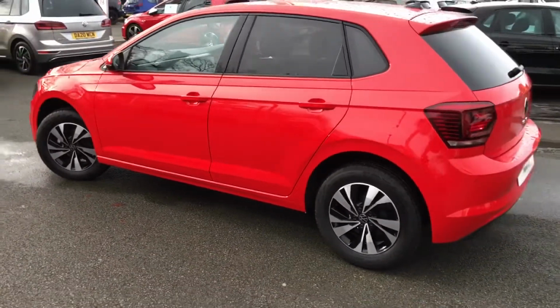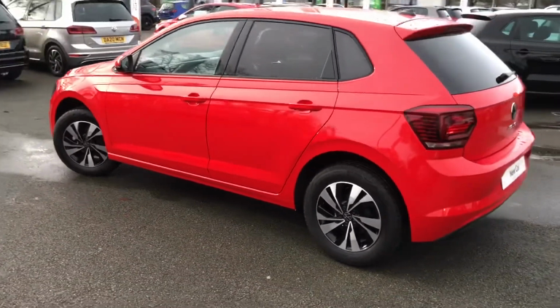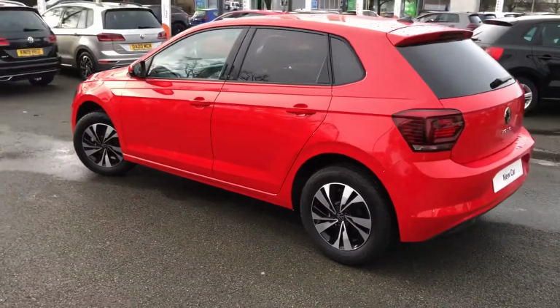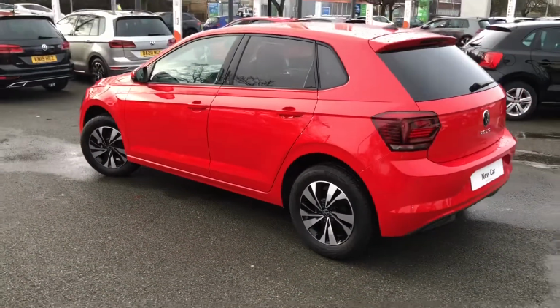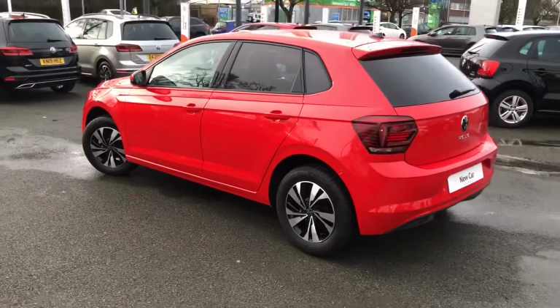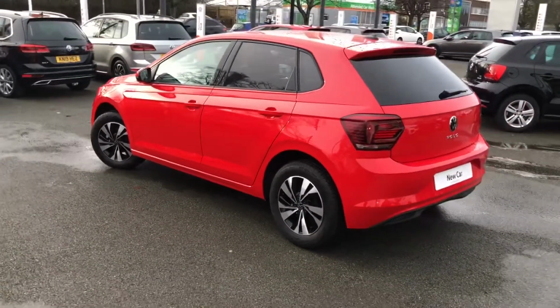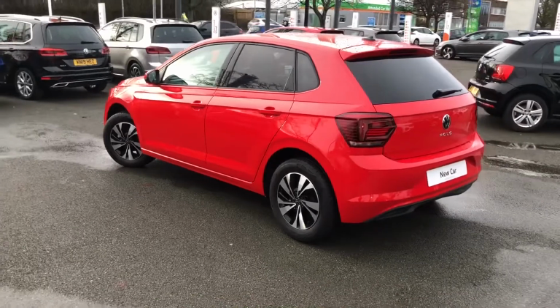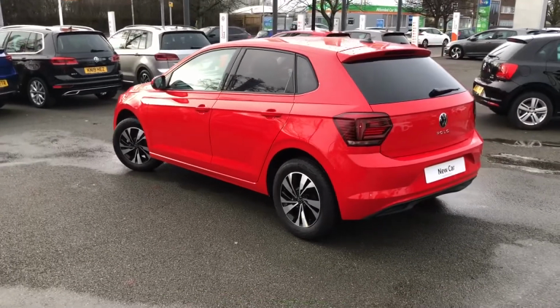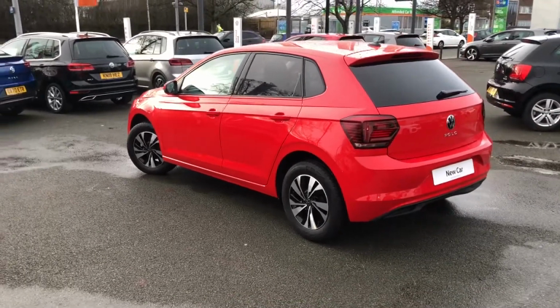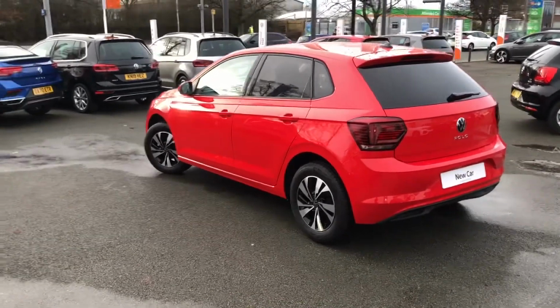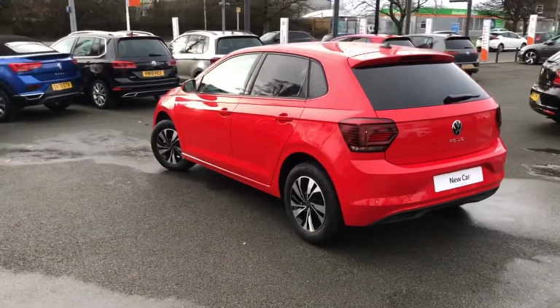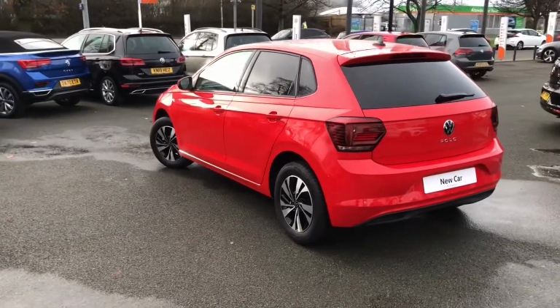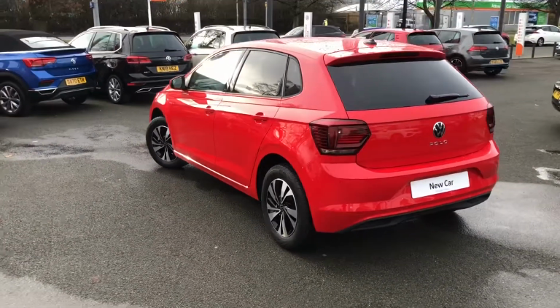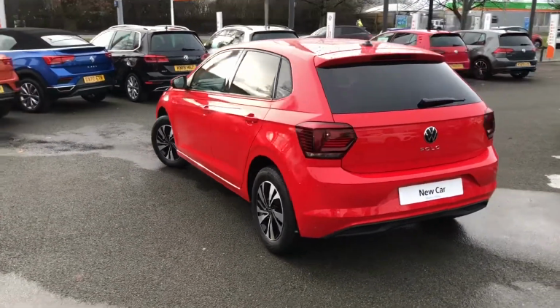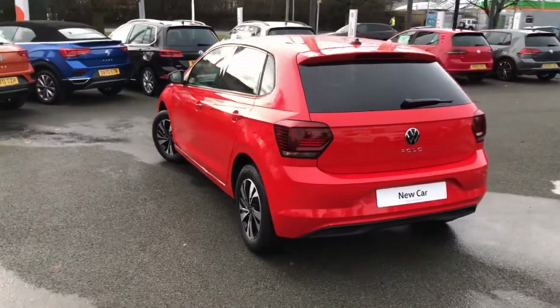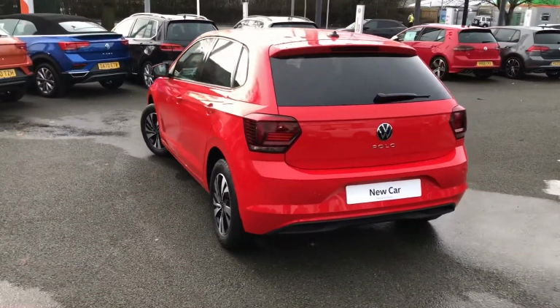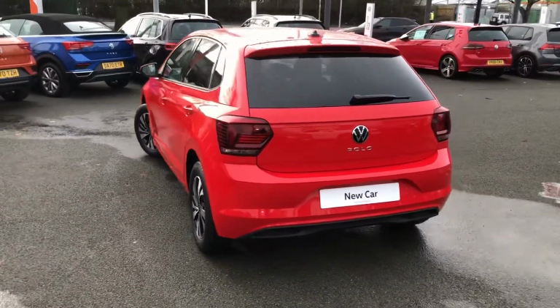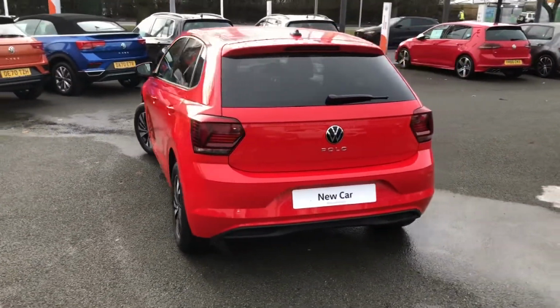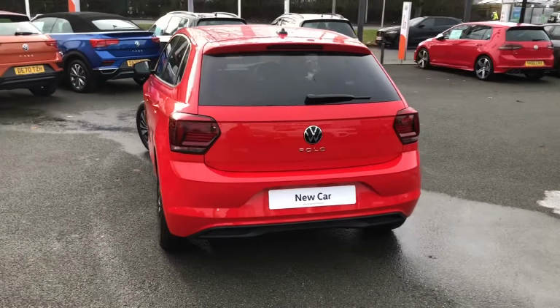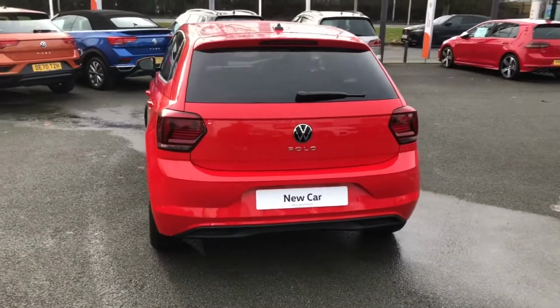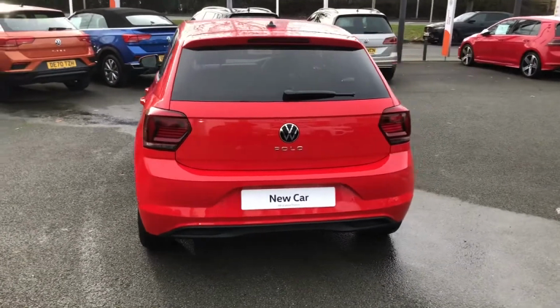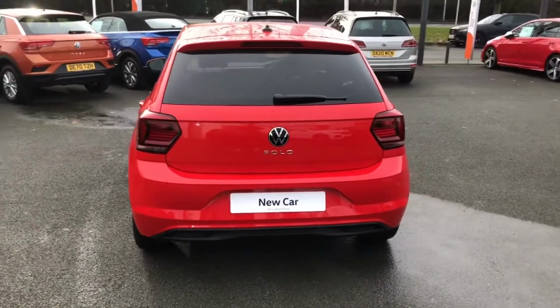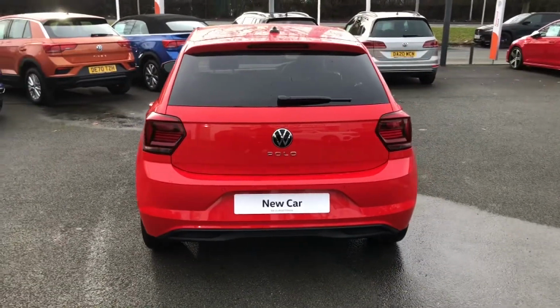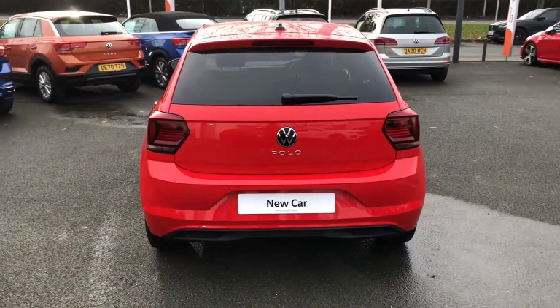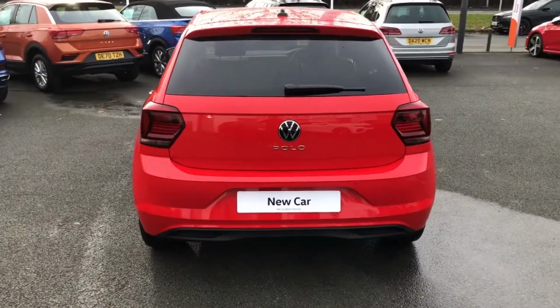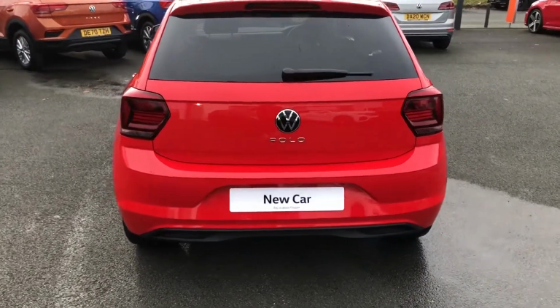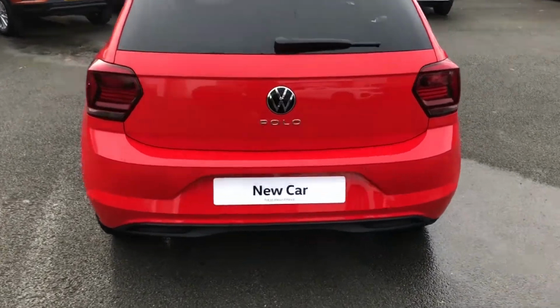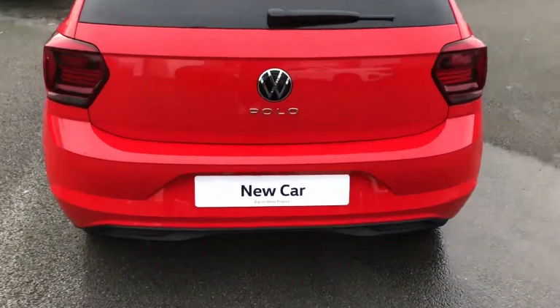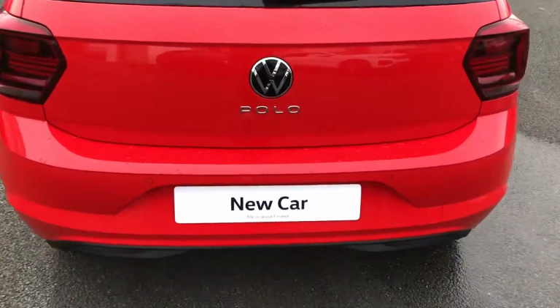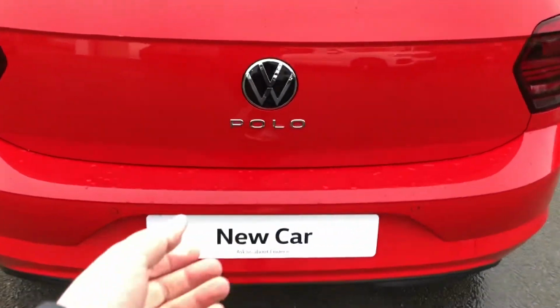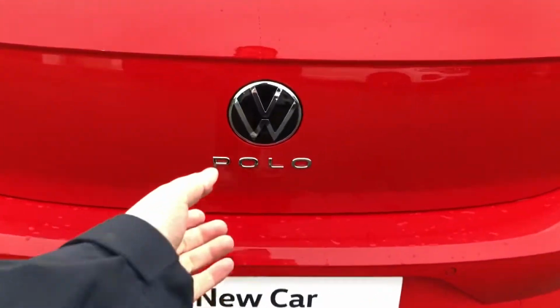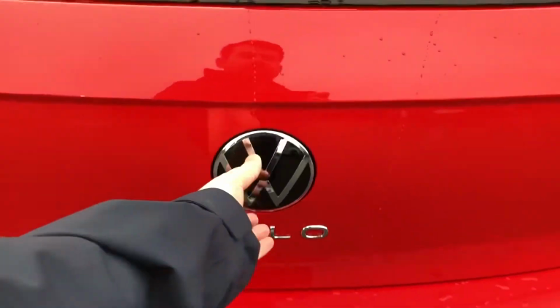The vehicle, being brand new, will come with a three-year manufacturer's warranty as well as one year's worth of roadside assistance from the date the vehicle is registered and purchased. The Polo is a comfortable five-seater and features a large boot space for its size.